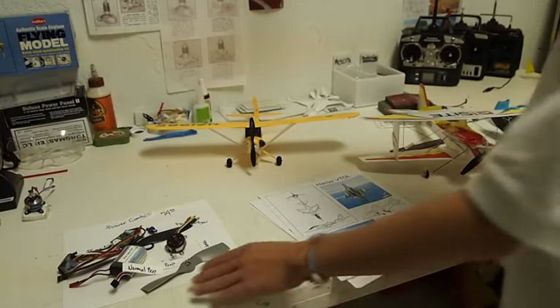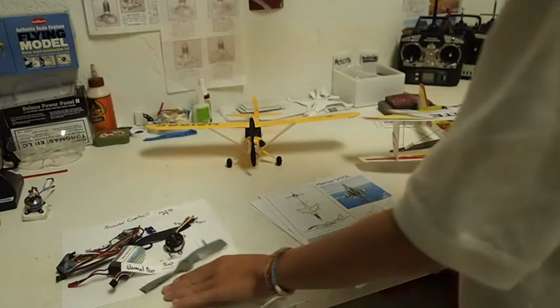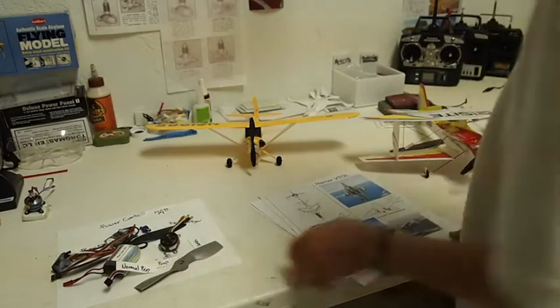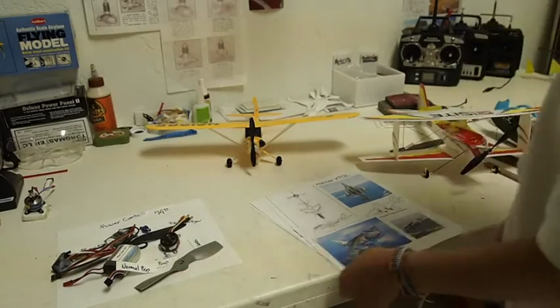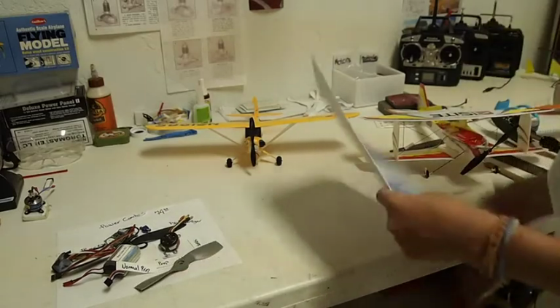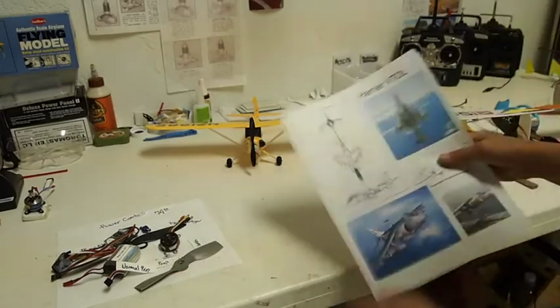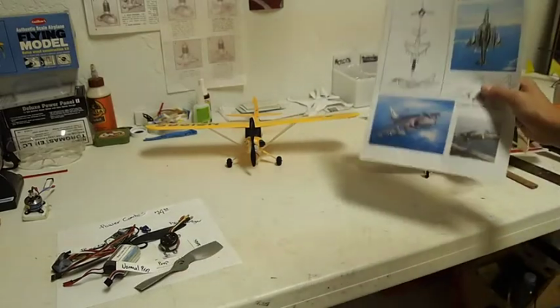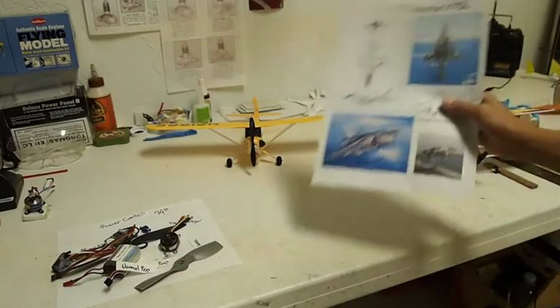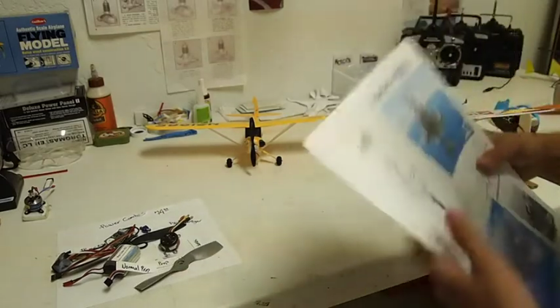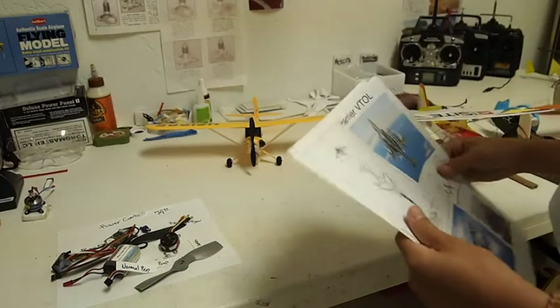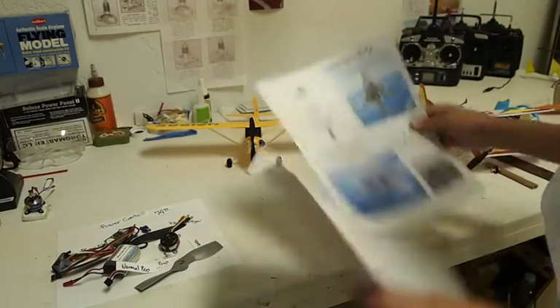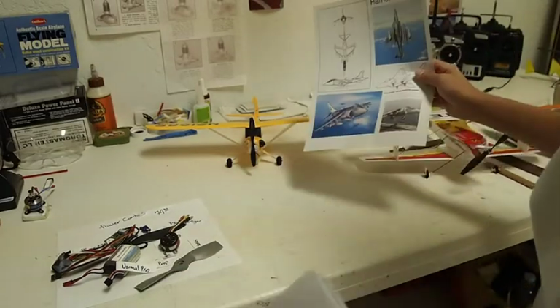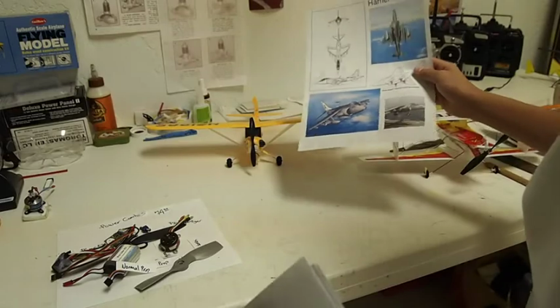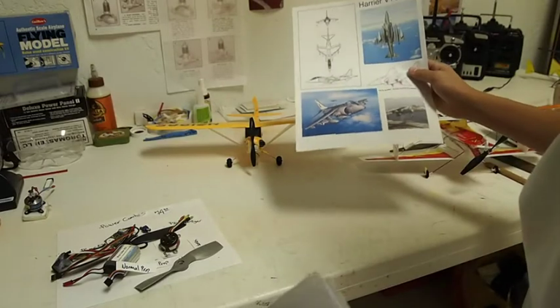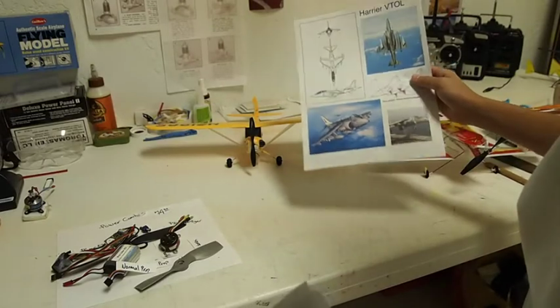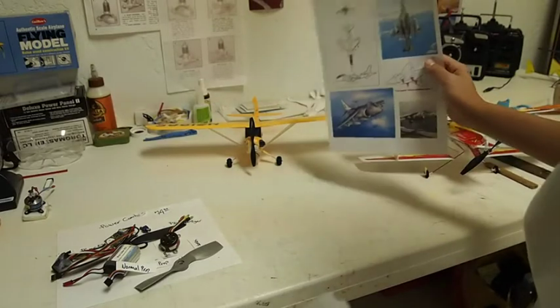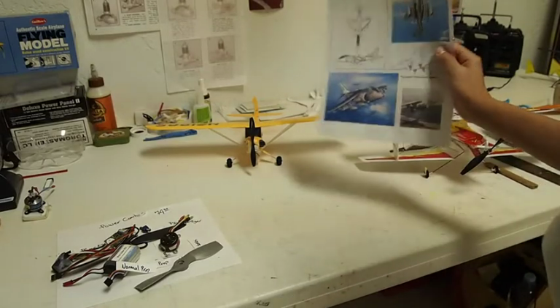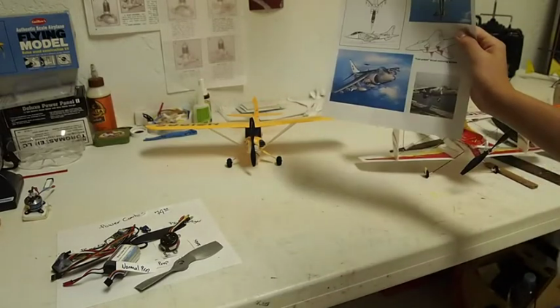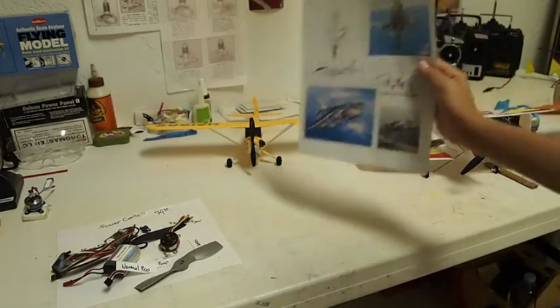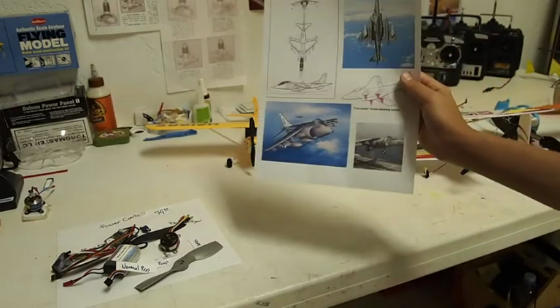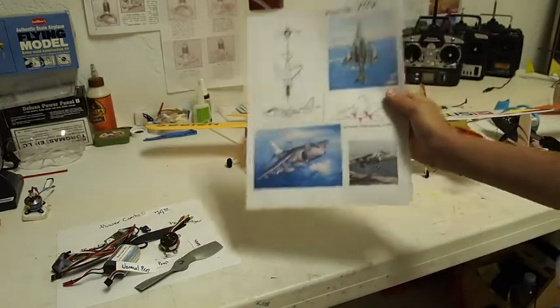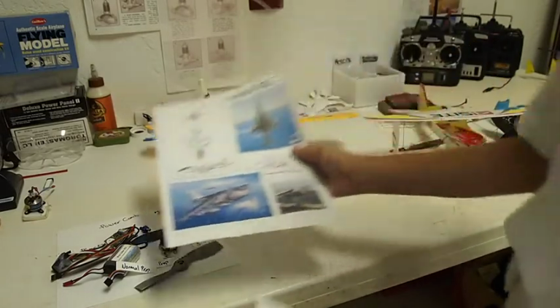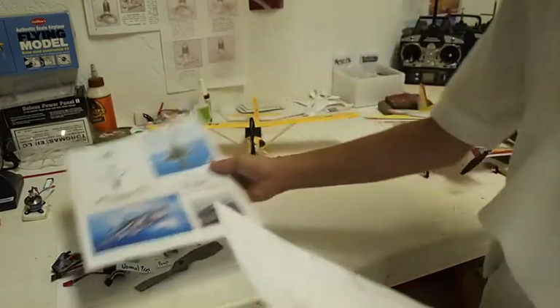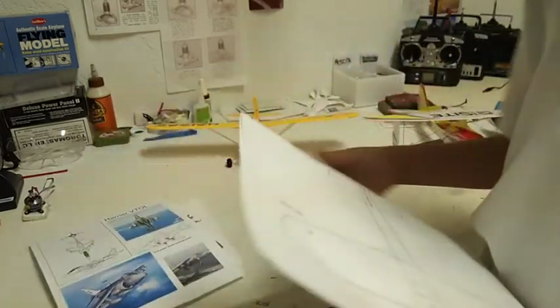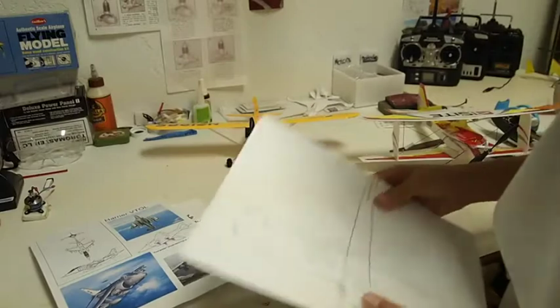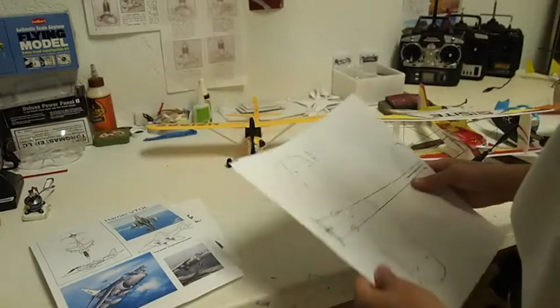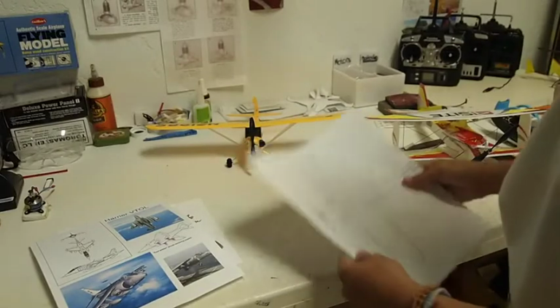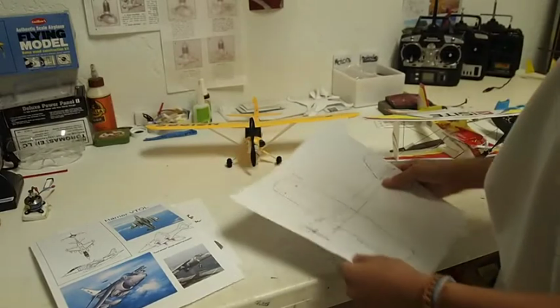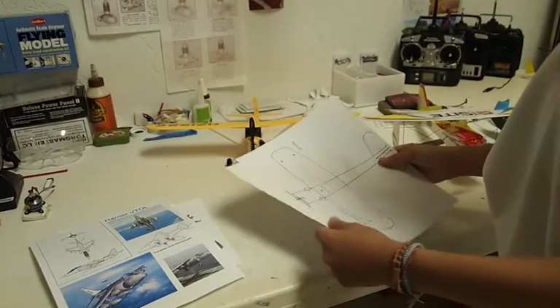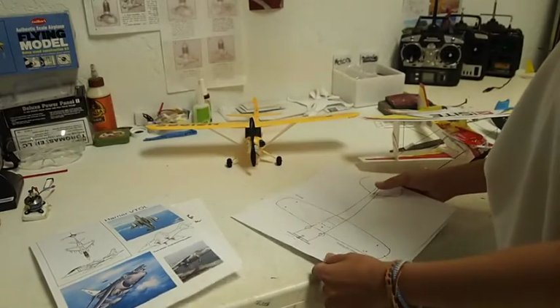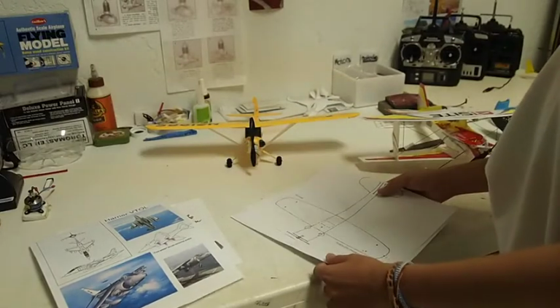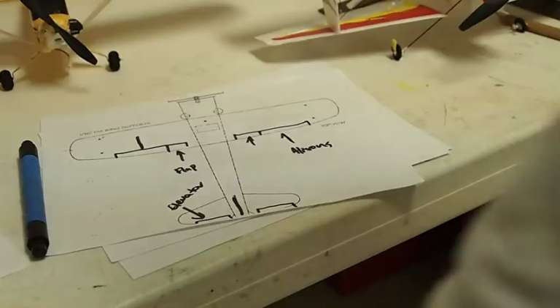Here are the main things. This is a new project I'm starting — it's a Harrier — and this is a part for RC beginners.